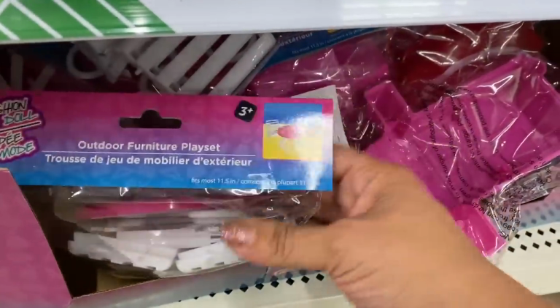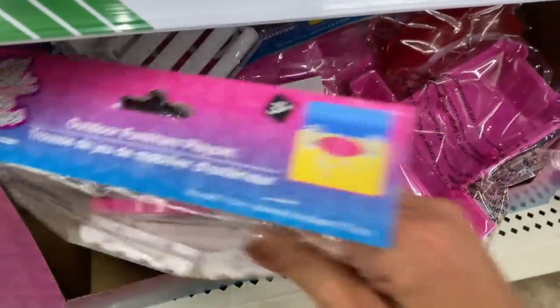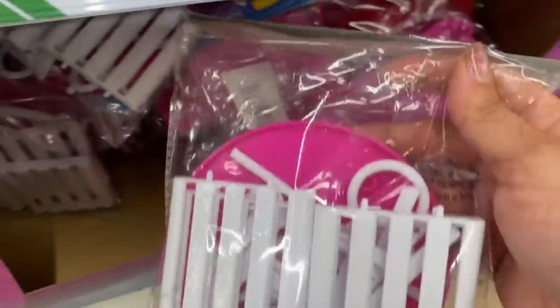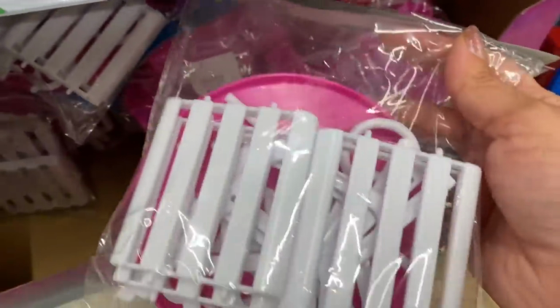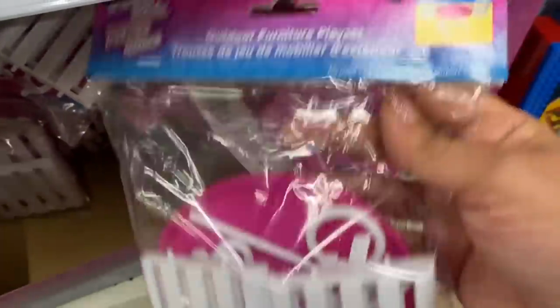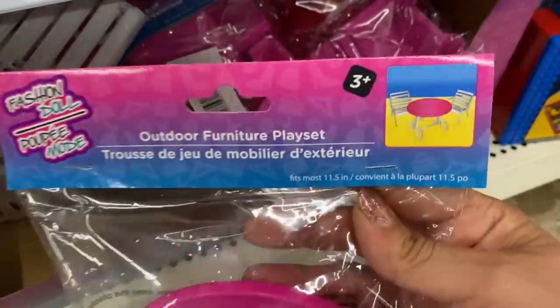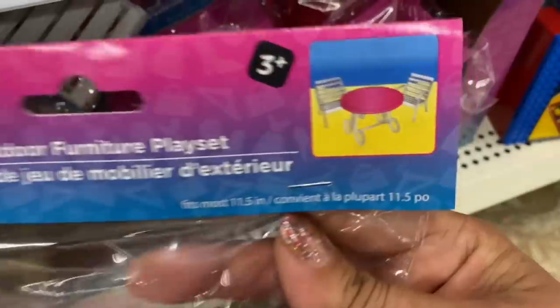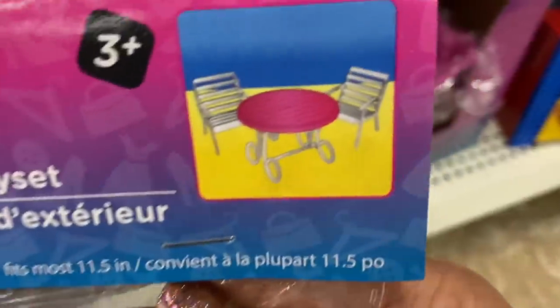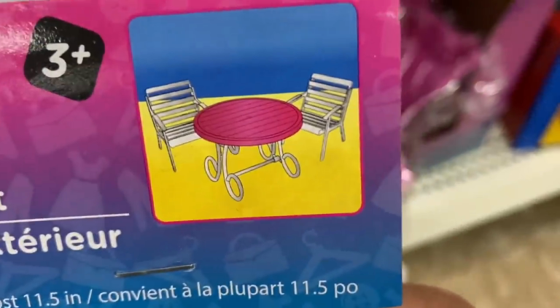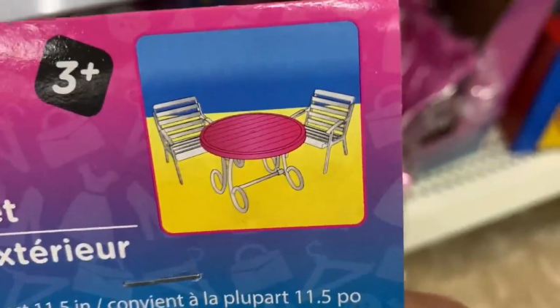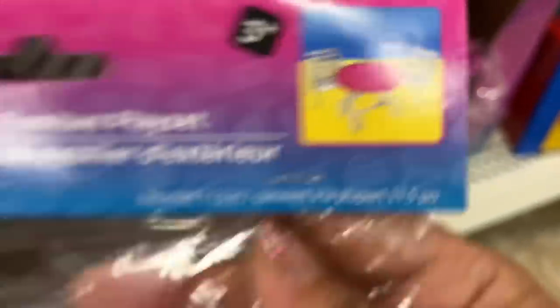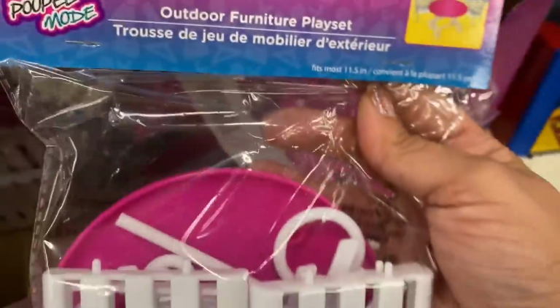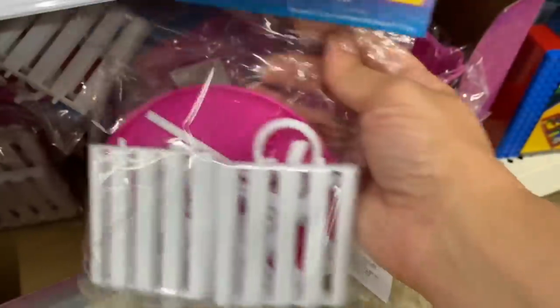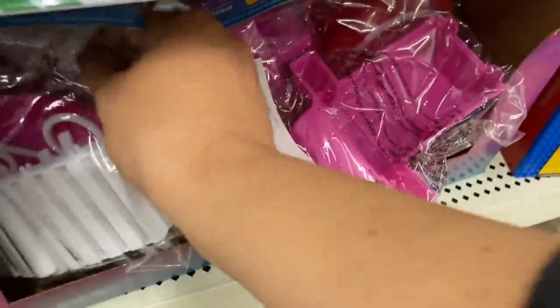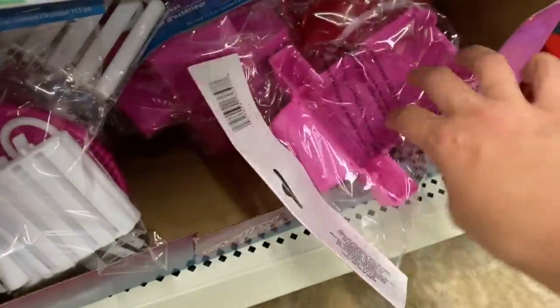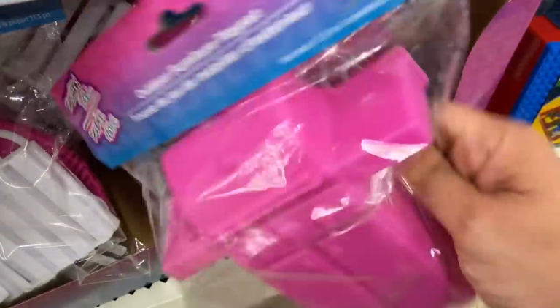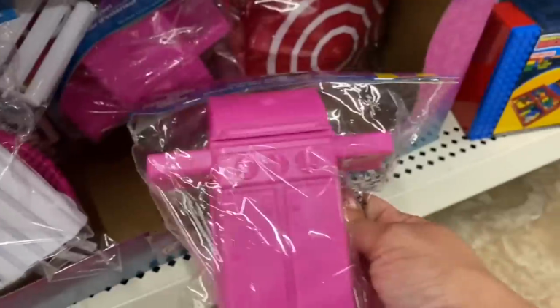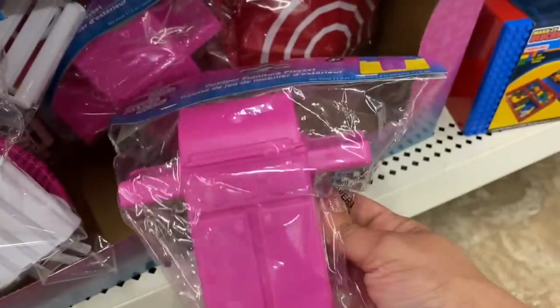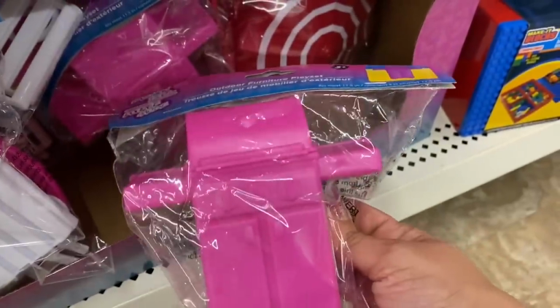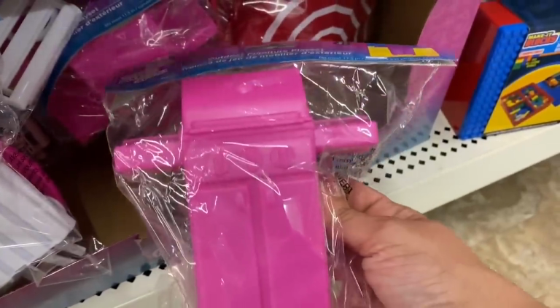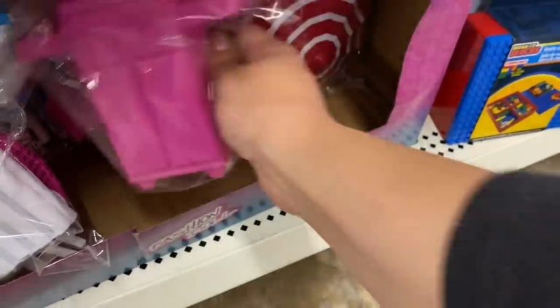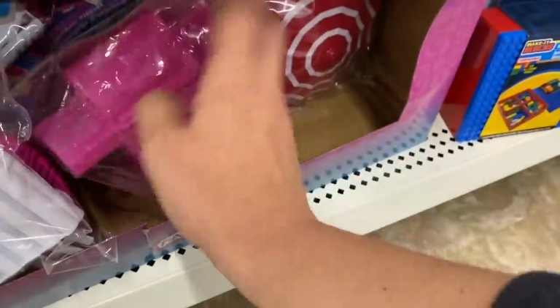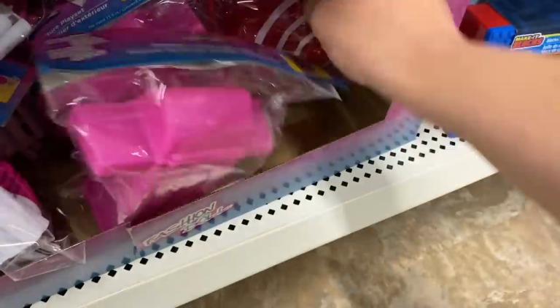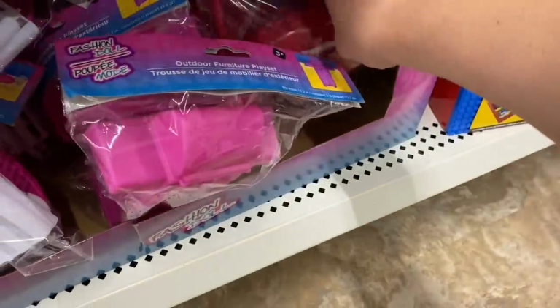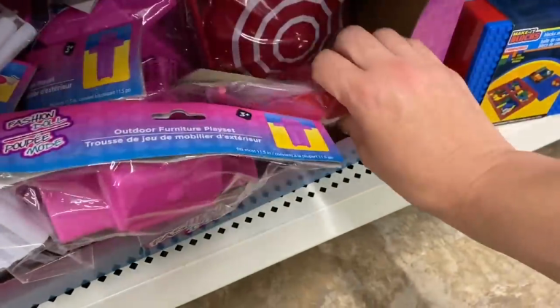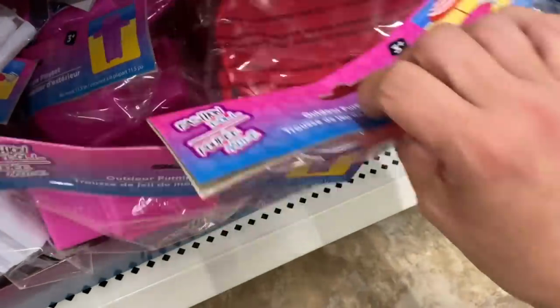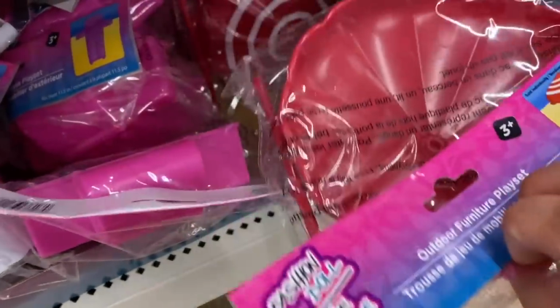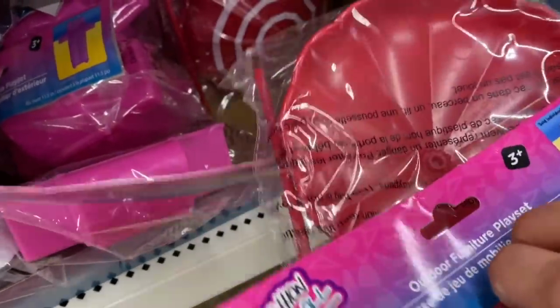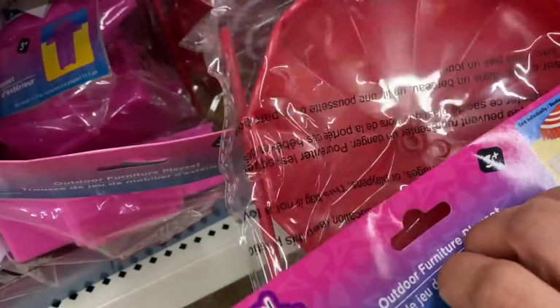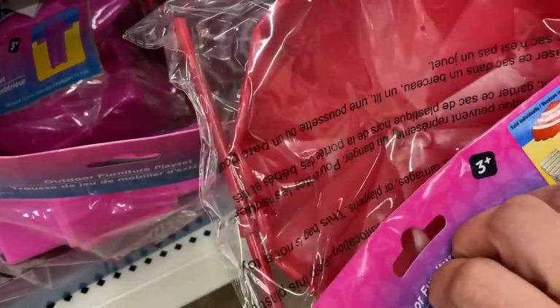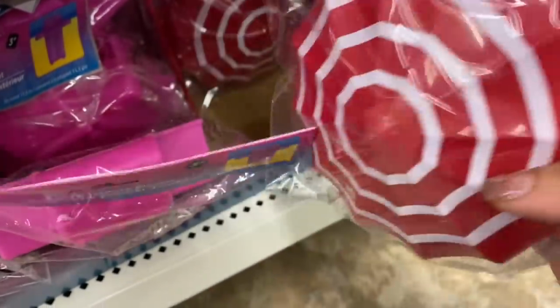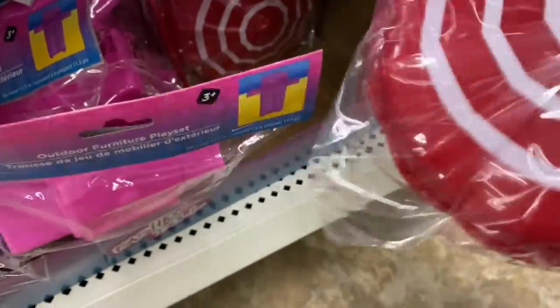Look at this outdoor furniture — this is a table and two chairs. And then you have a little barbecue grill. And then this is the umbrella that goes on the table. So cute.